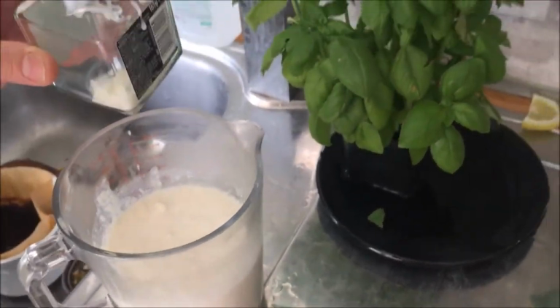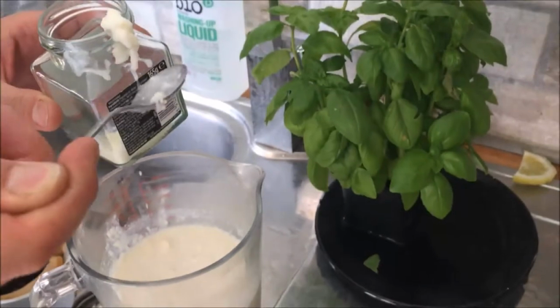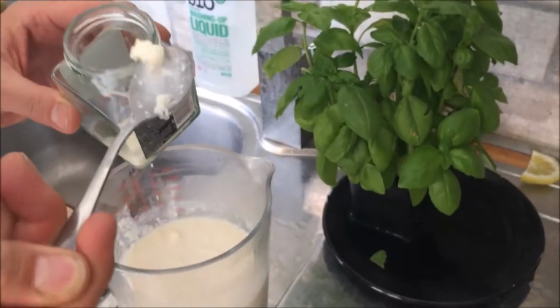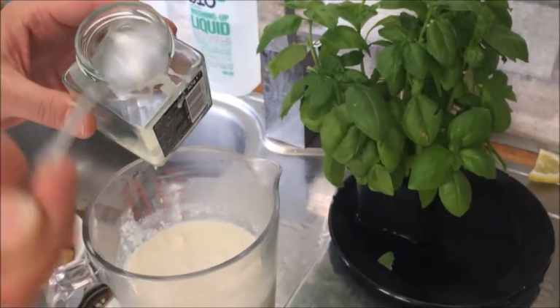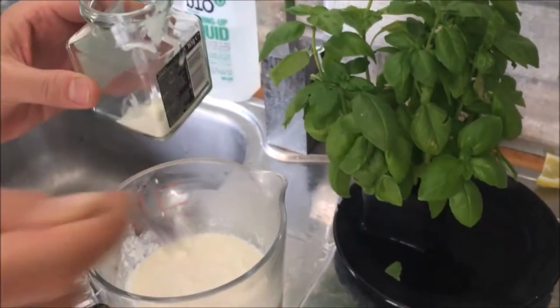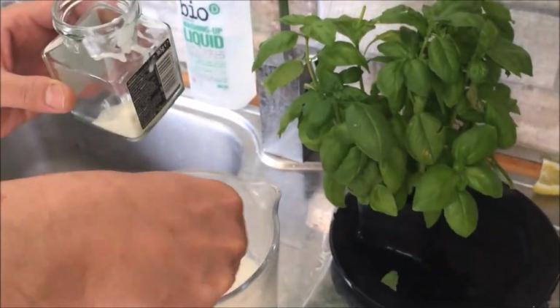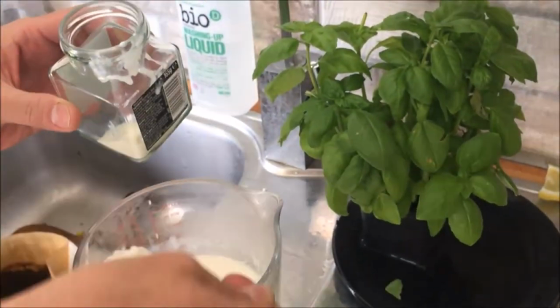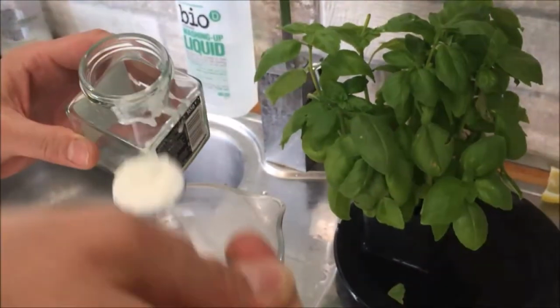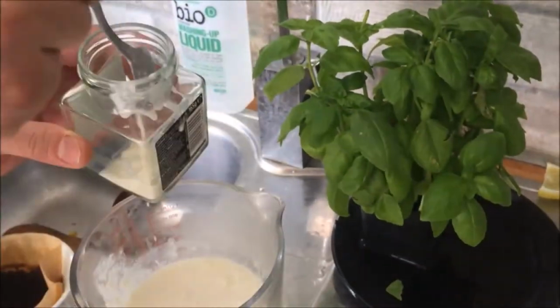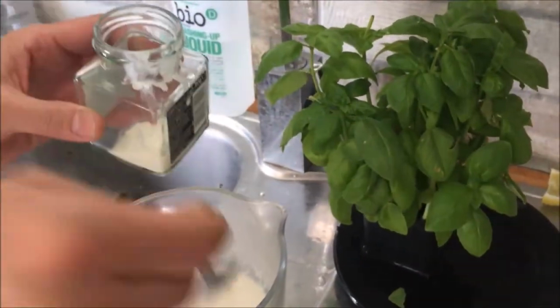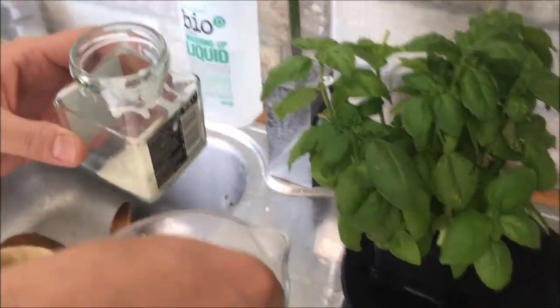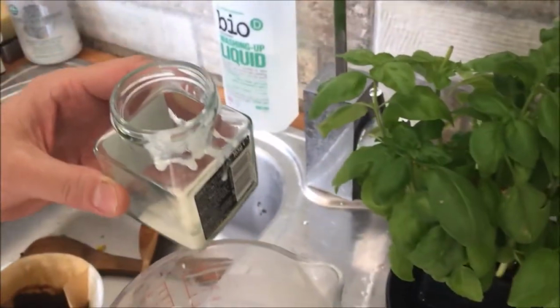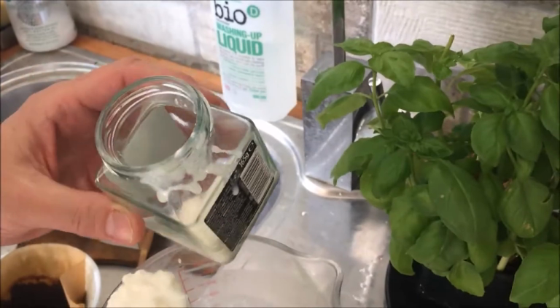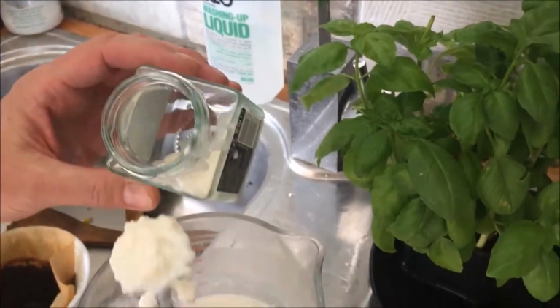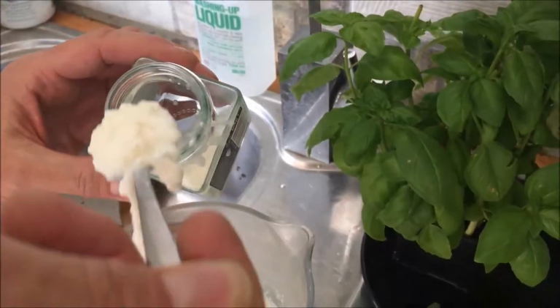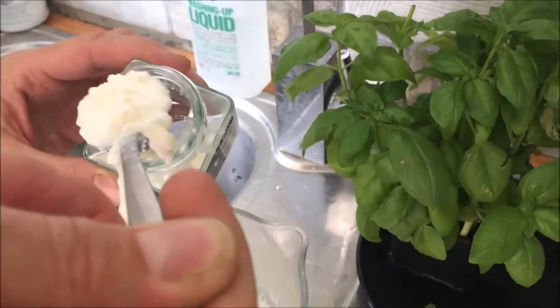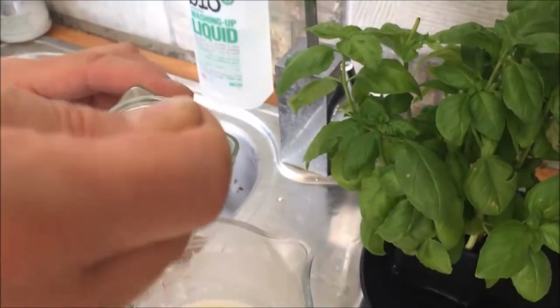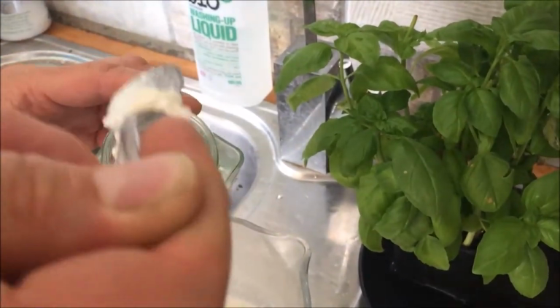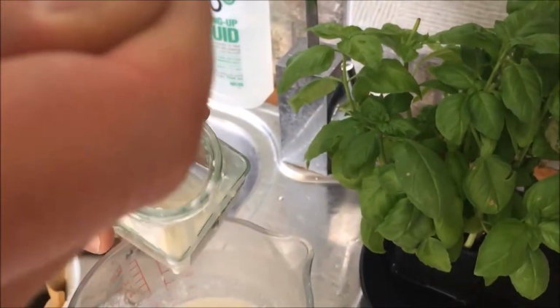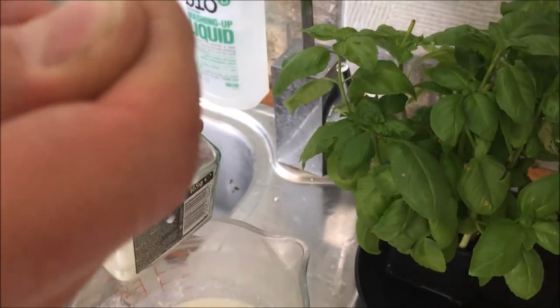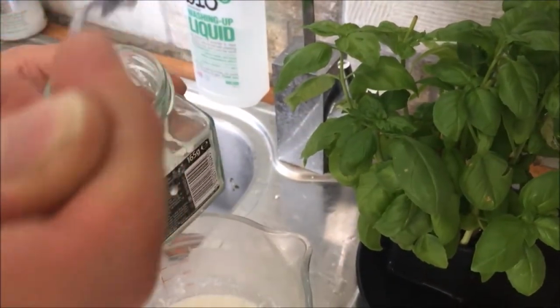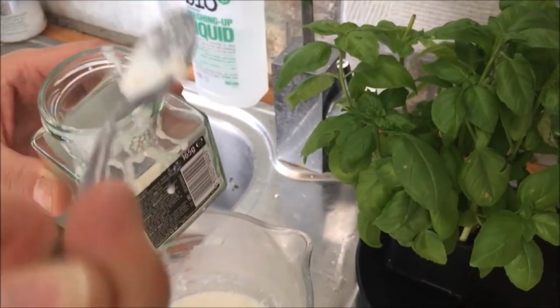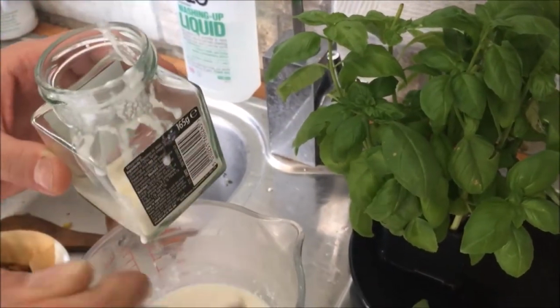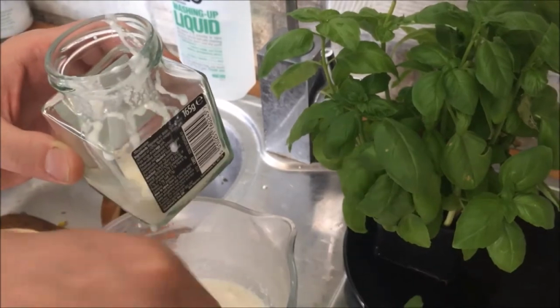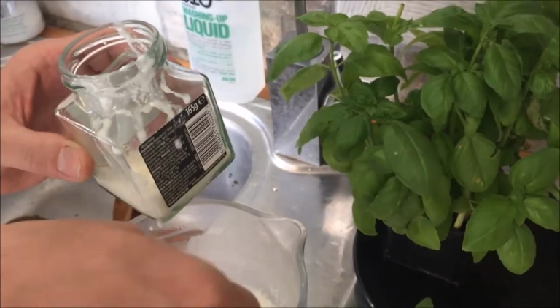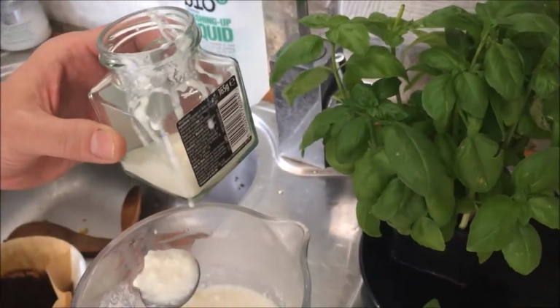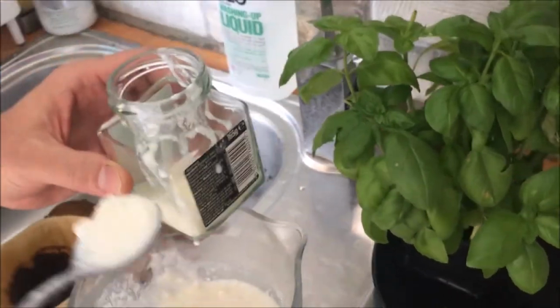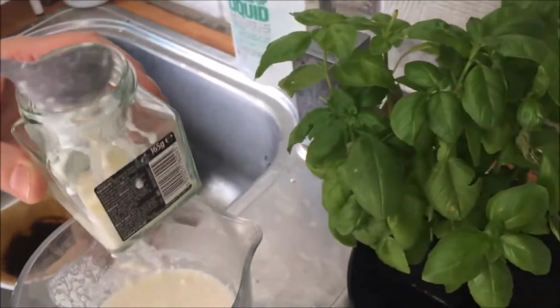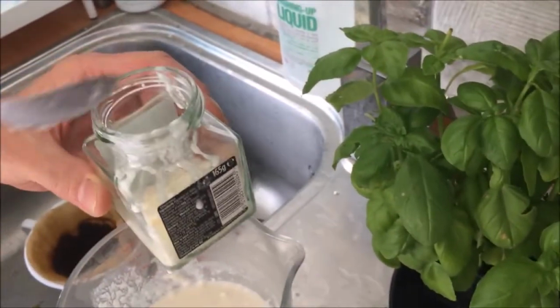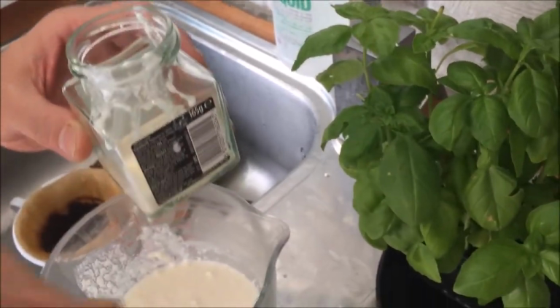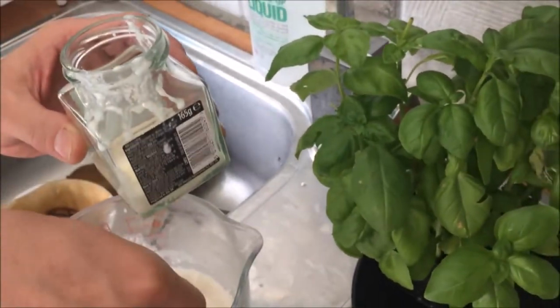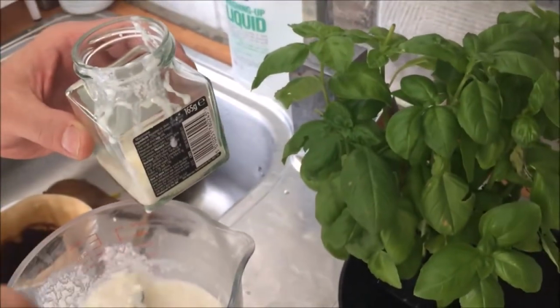That's the actual culture there — these stringy little things. So here's a look at that stringy one. See that? All I can see is the back of your hand. Oh, sorry. Let's try again. Can you edit this? No, I'm not doing any editing.